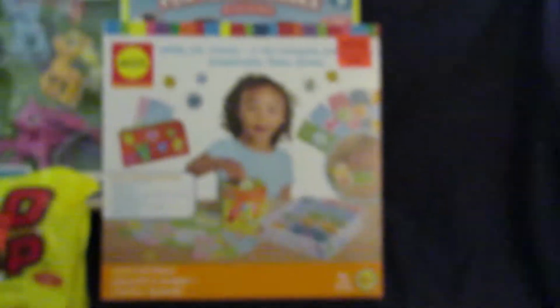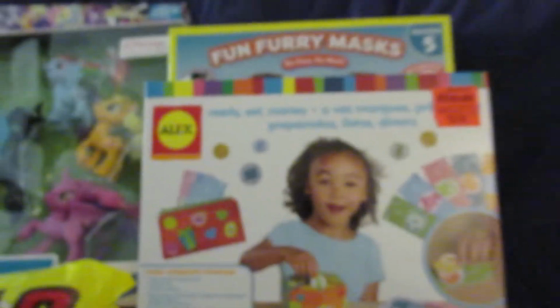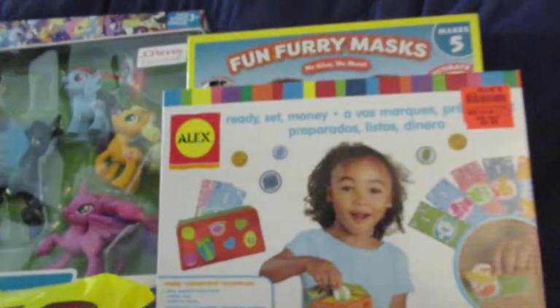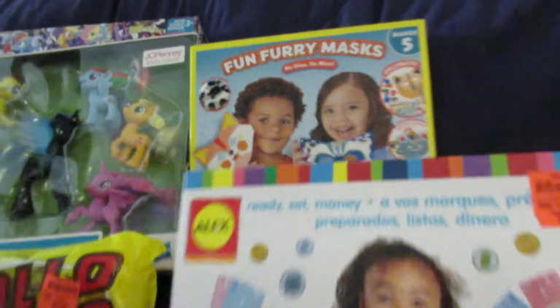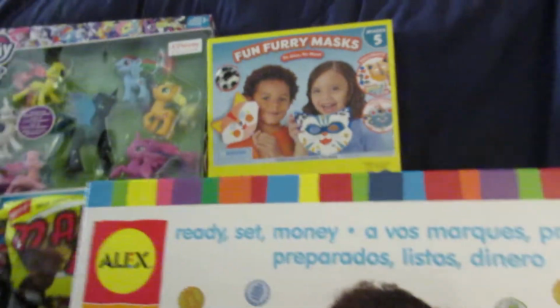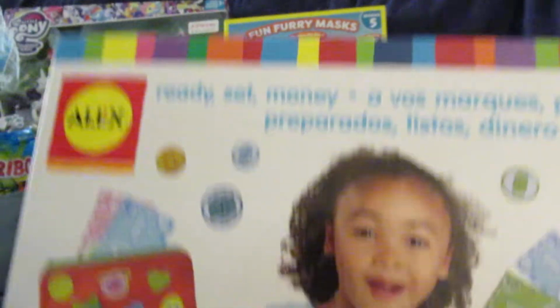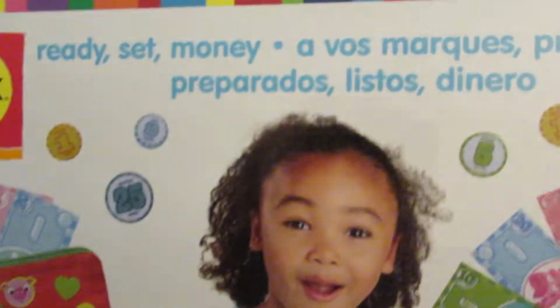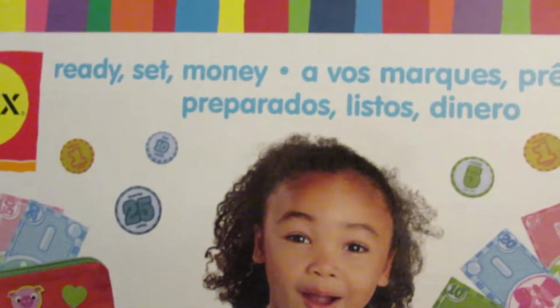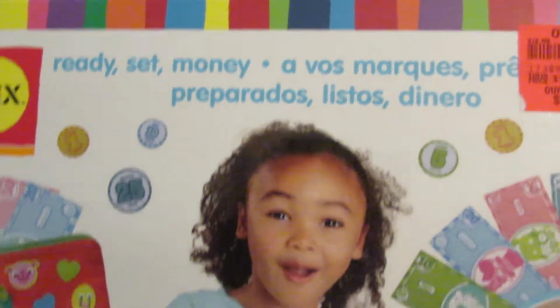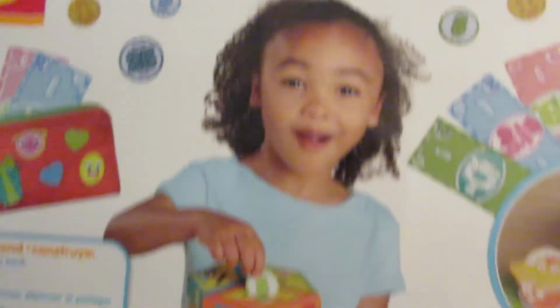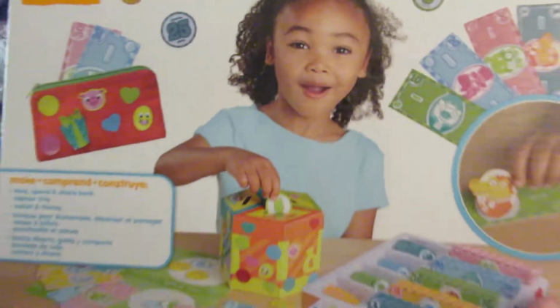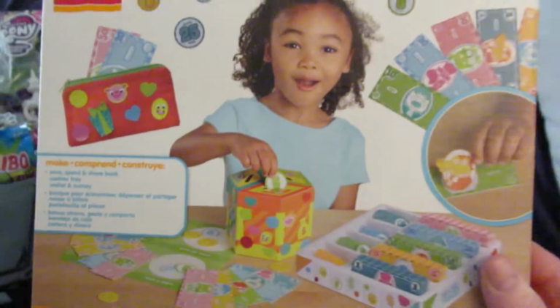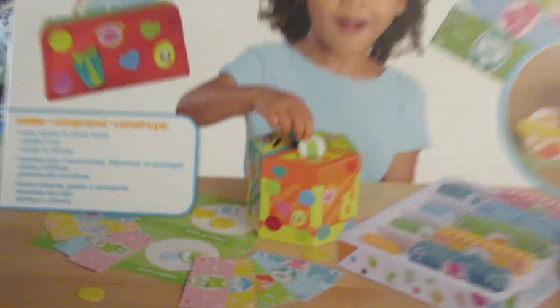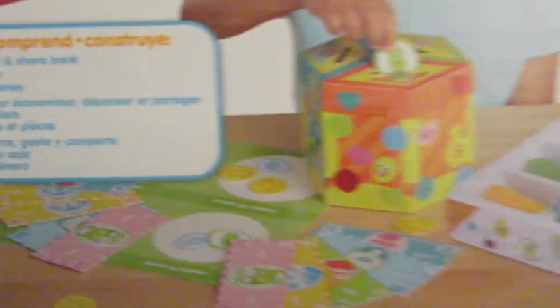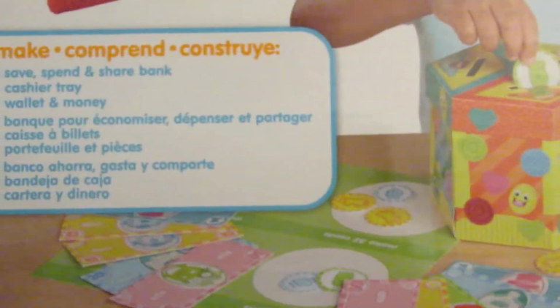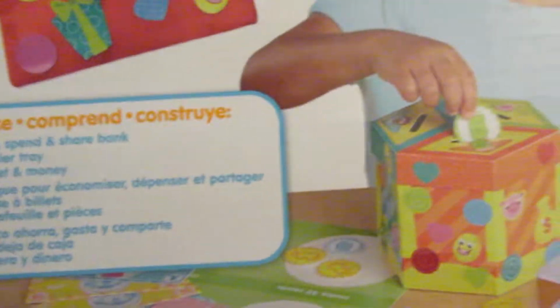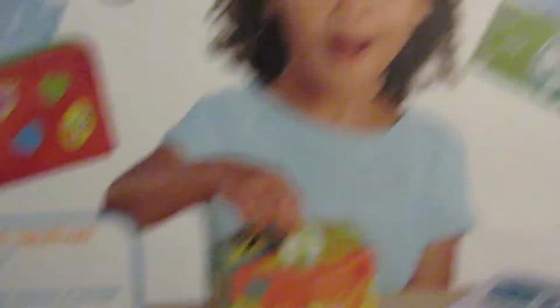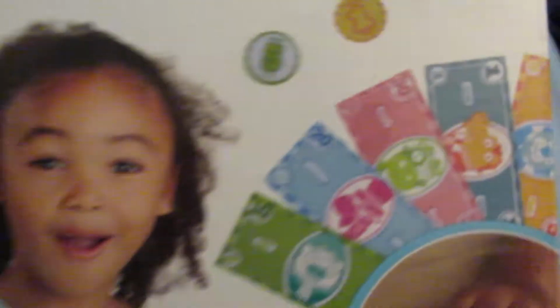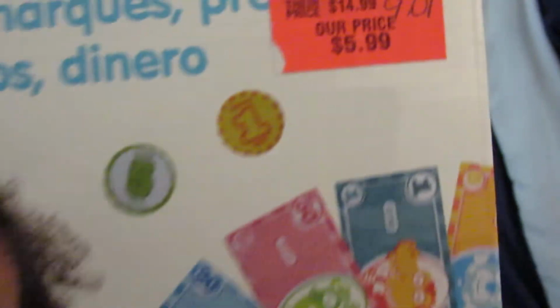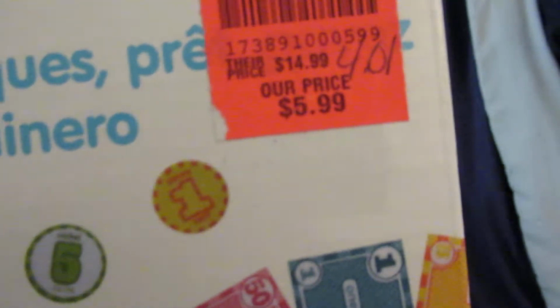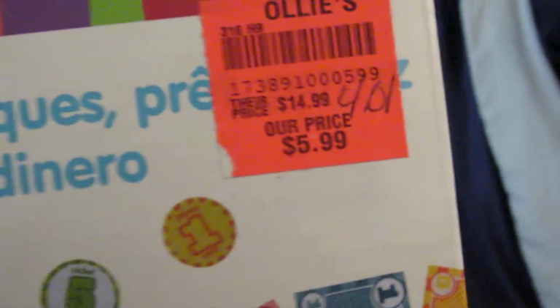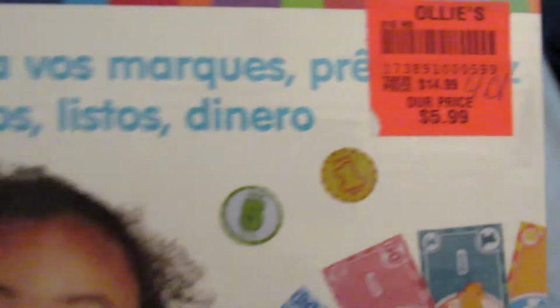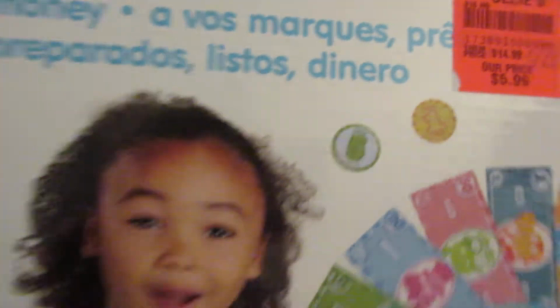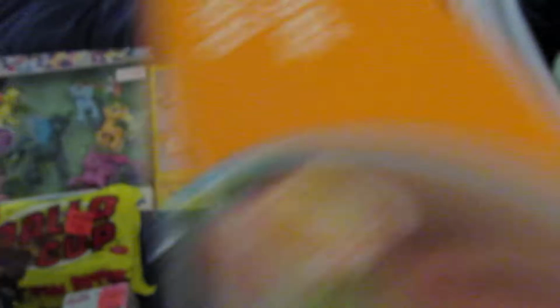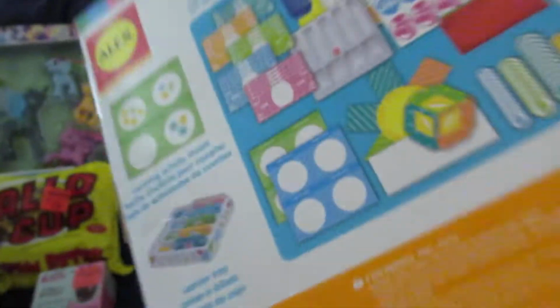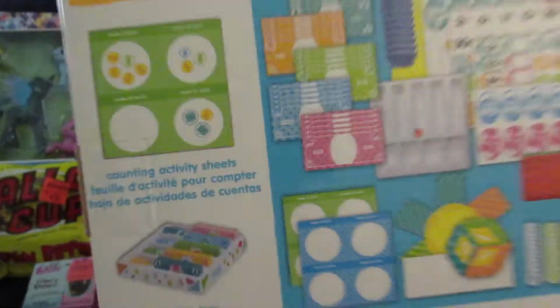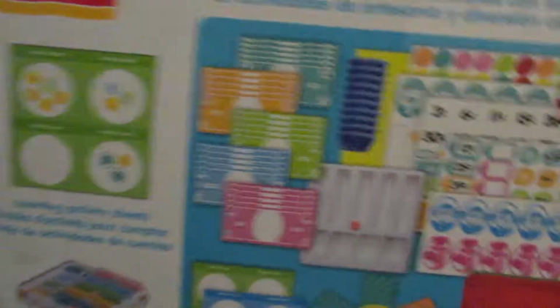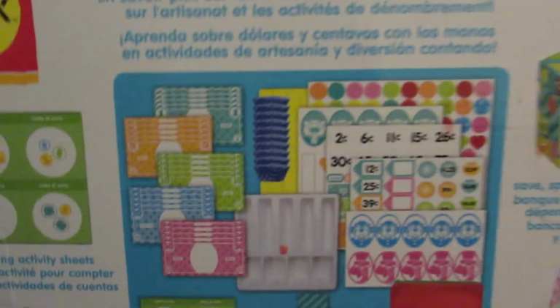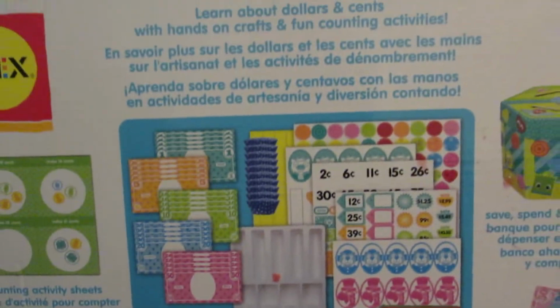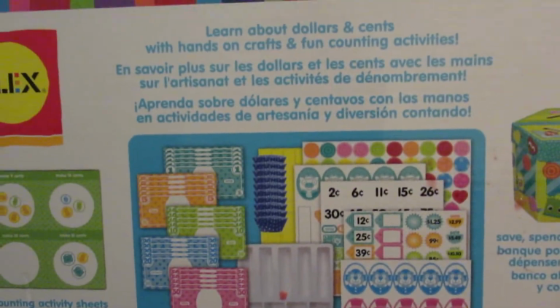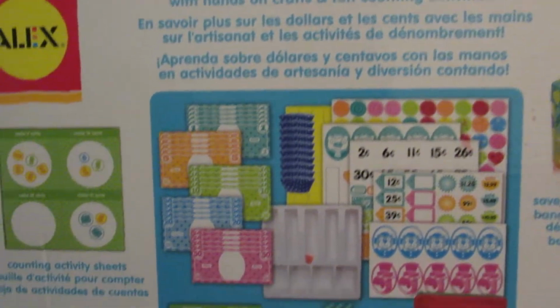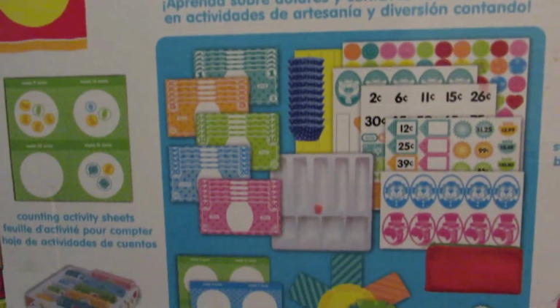Then we got this Alex Ready Set Money Set, and it was $4.01. Here's a picture of what it comes with on the back.